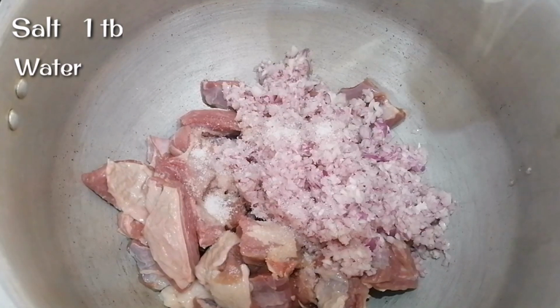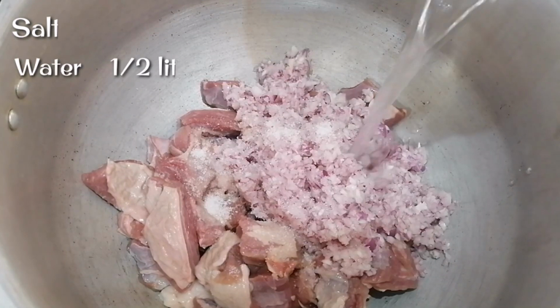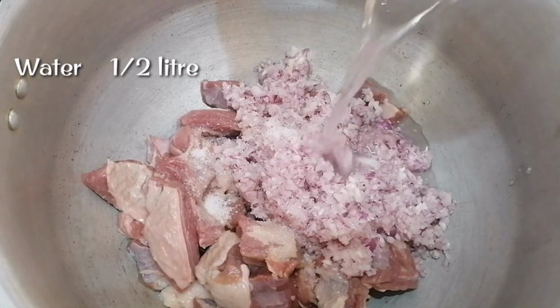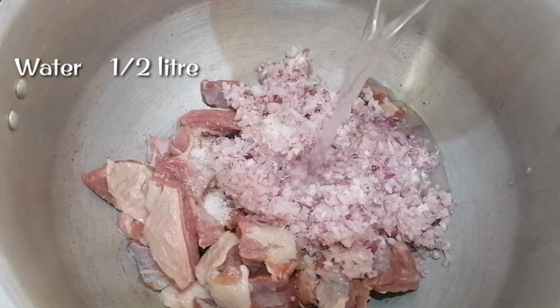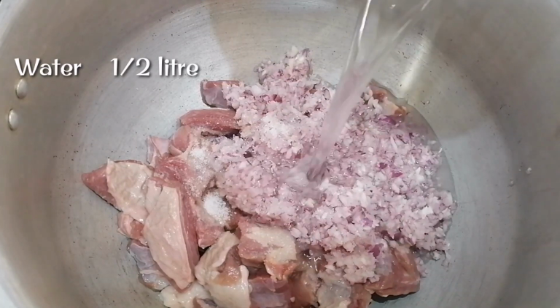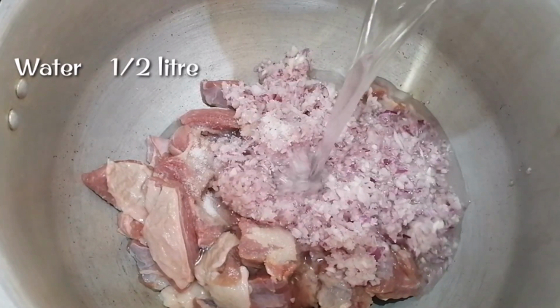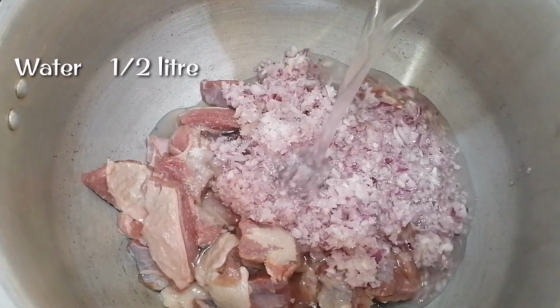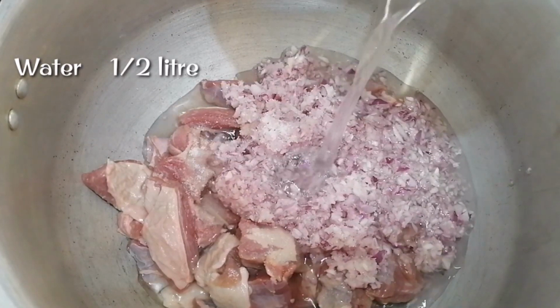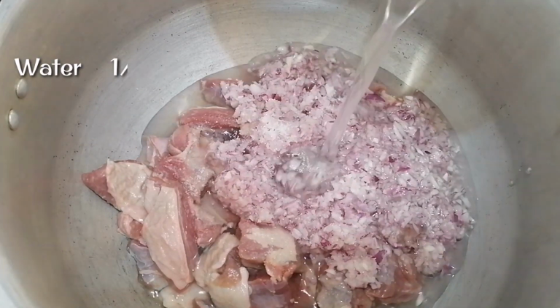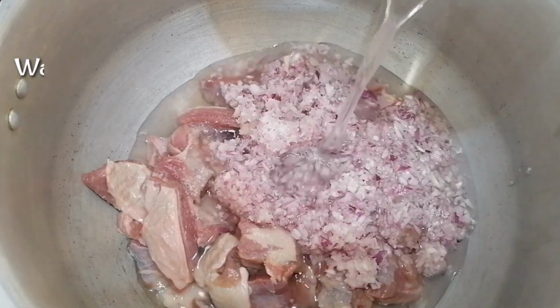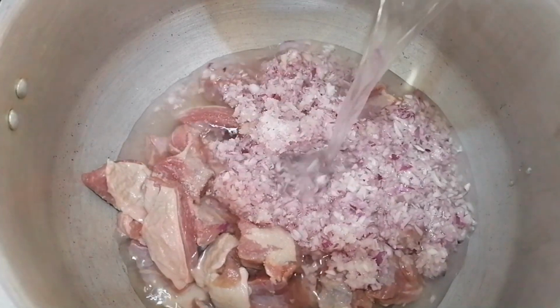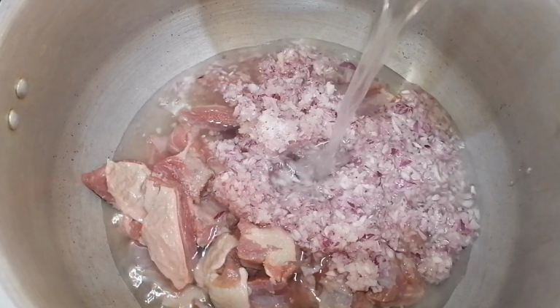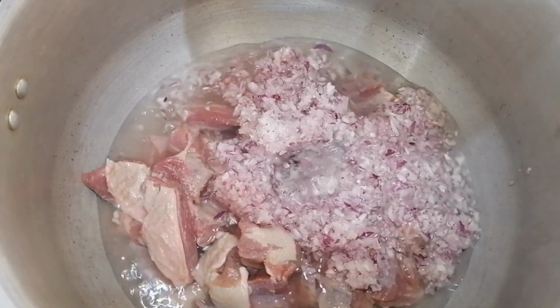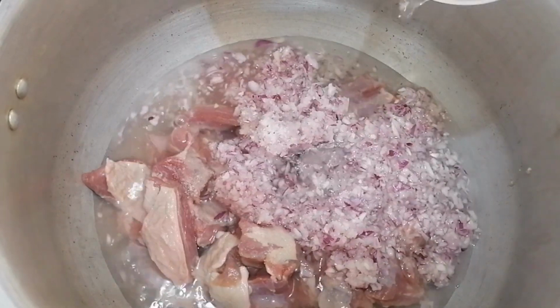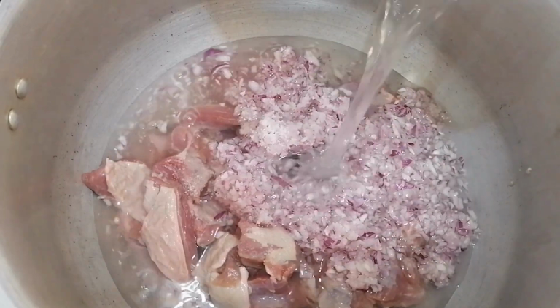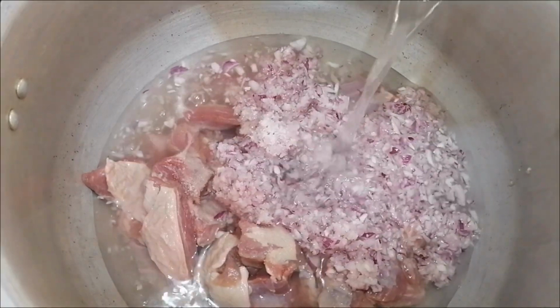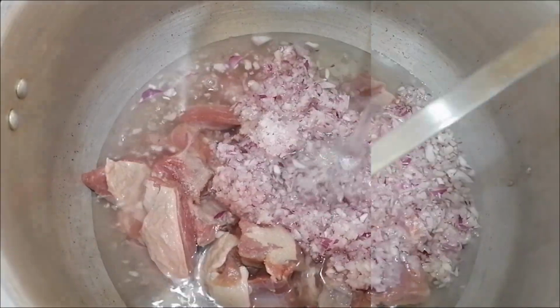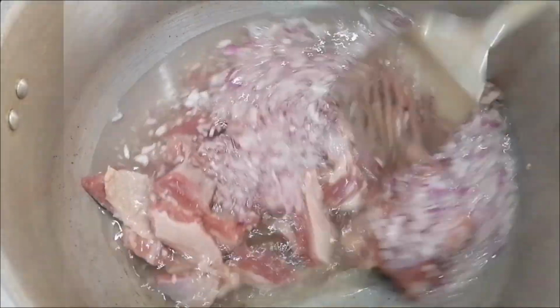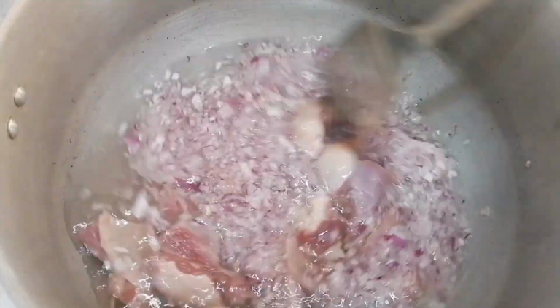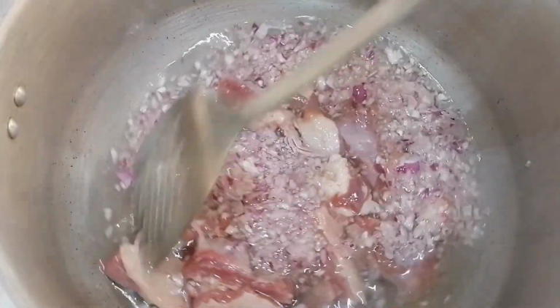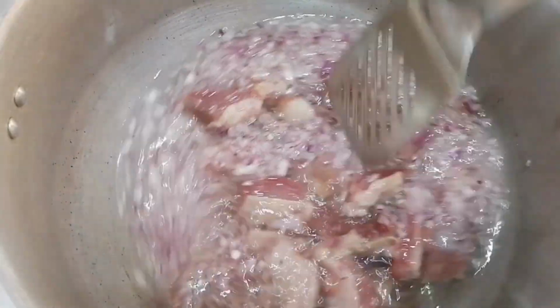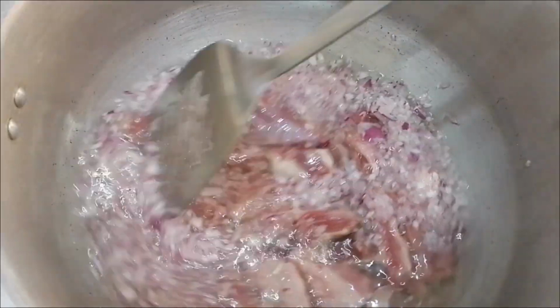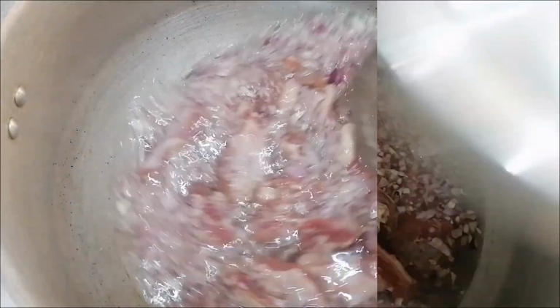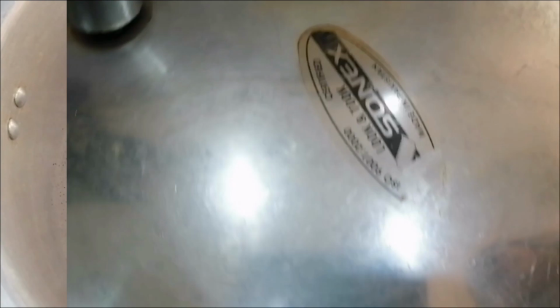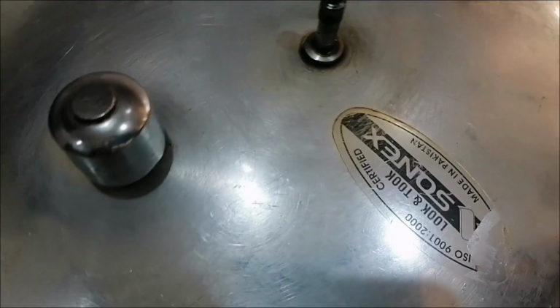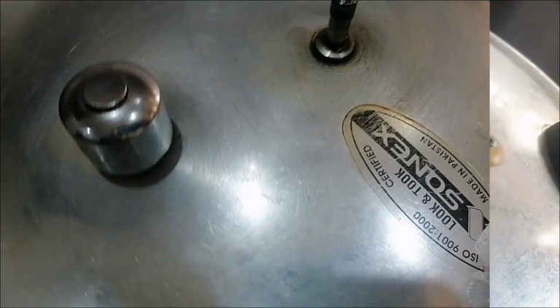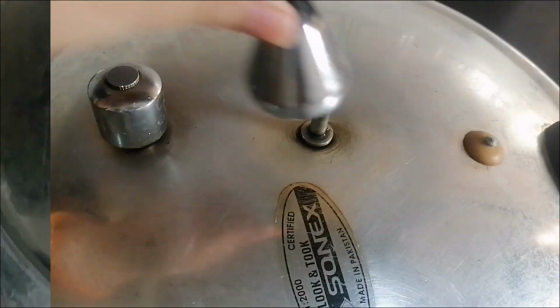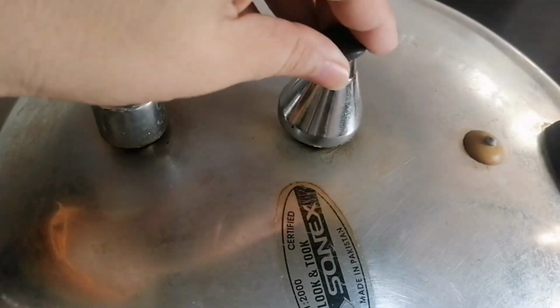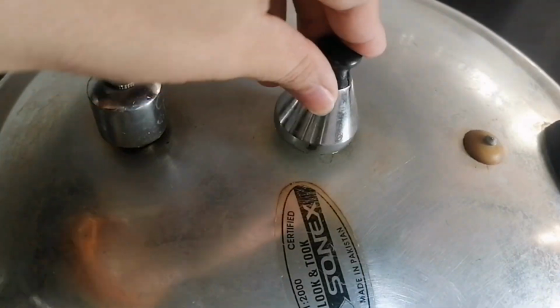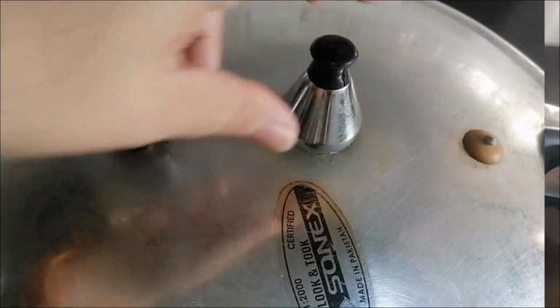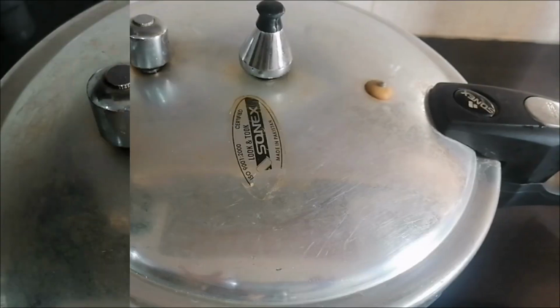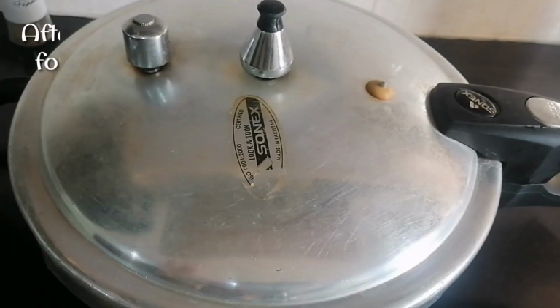First of all, we will use these ingredients: beef, 2 large size, 1-5 lbs. After adding these ingredients, we will close the pressure cooker.